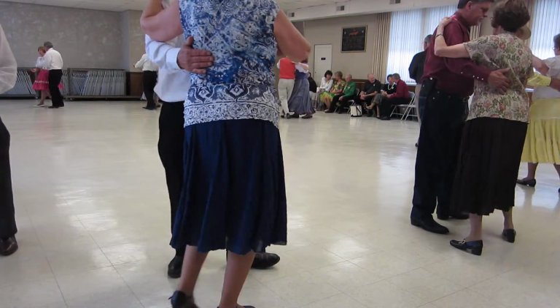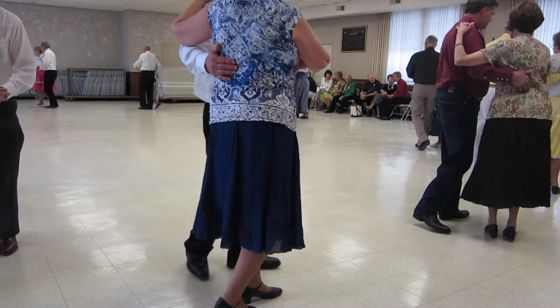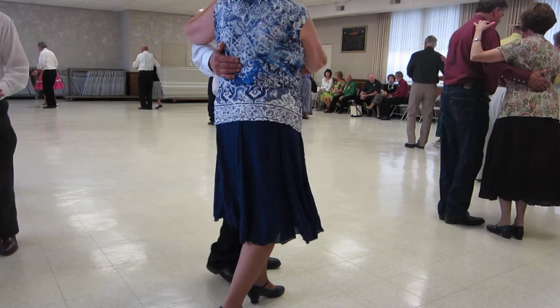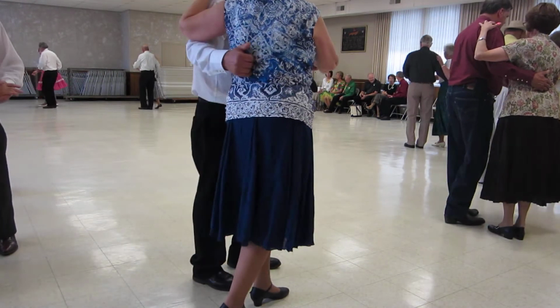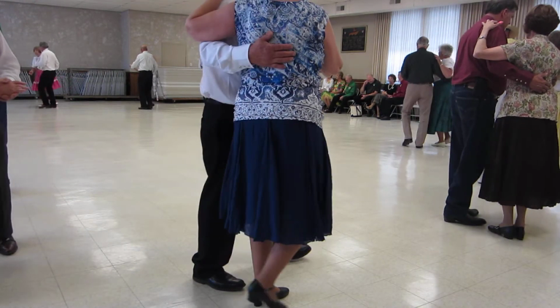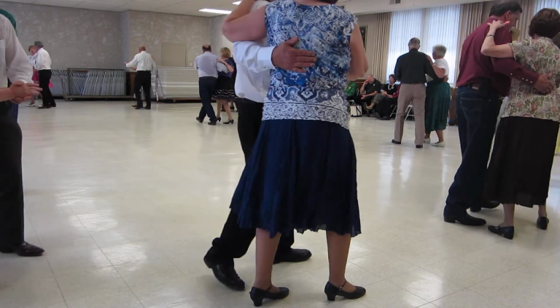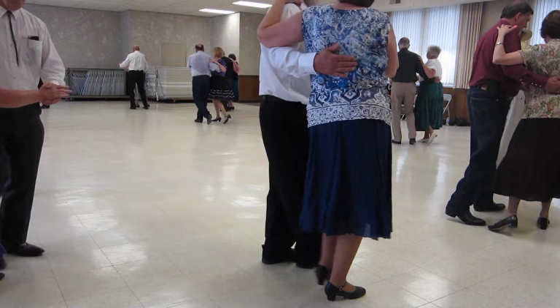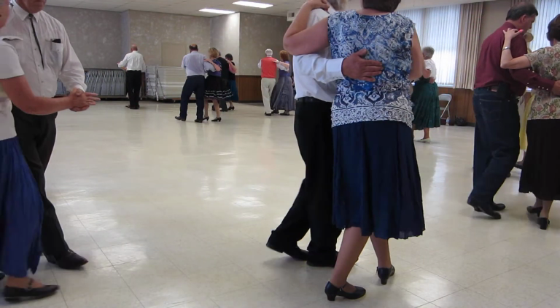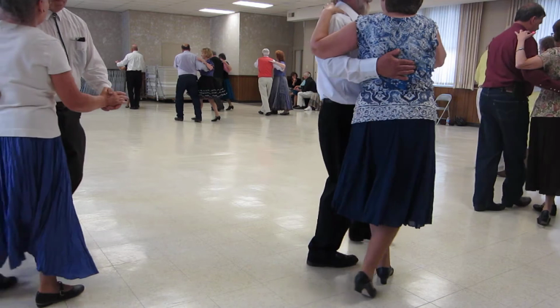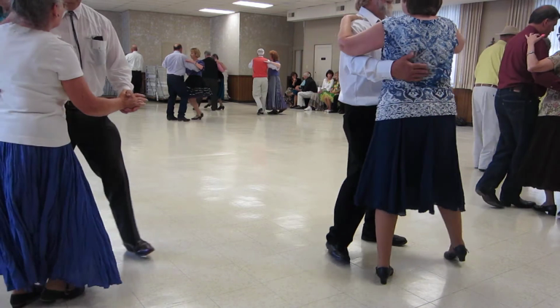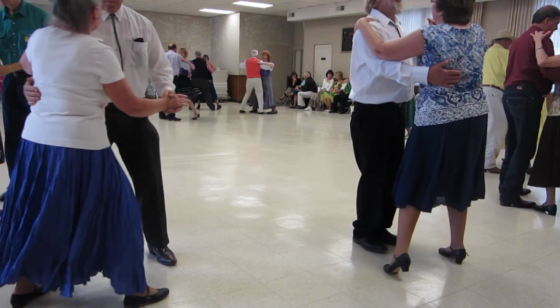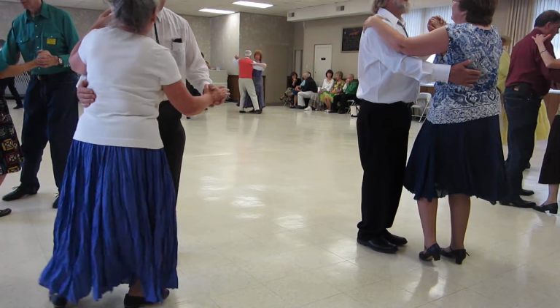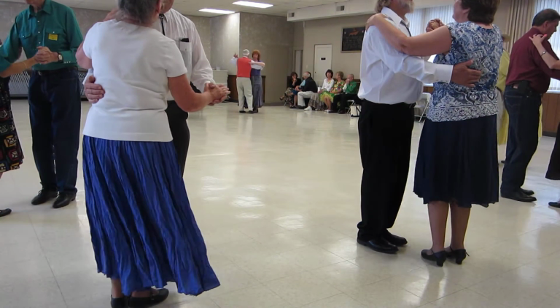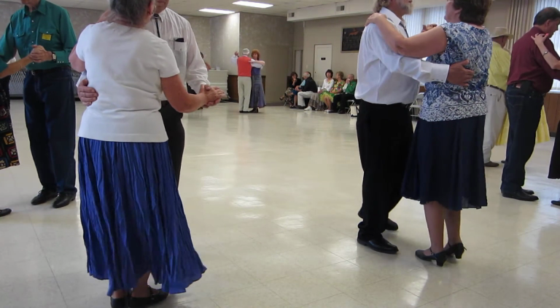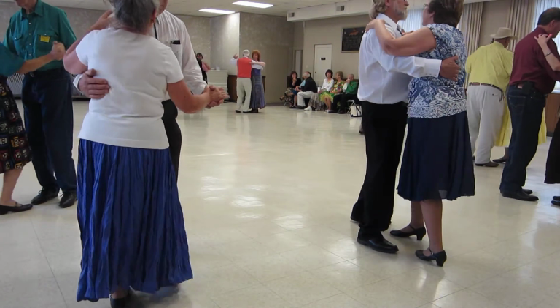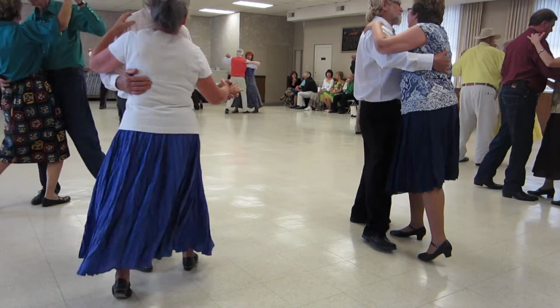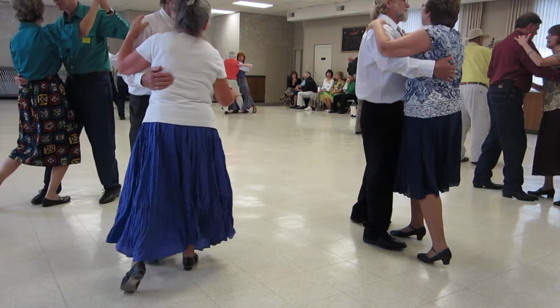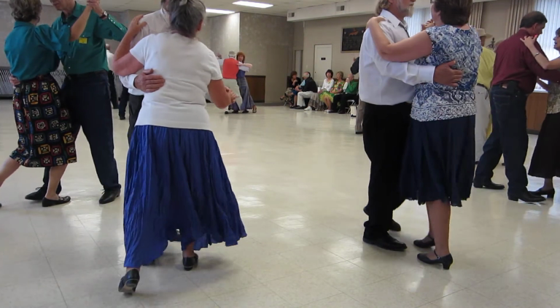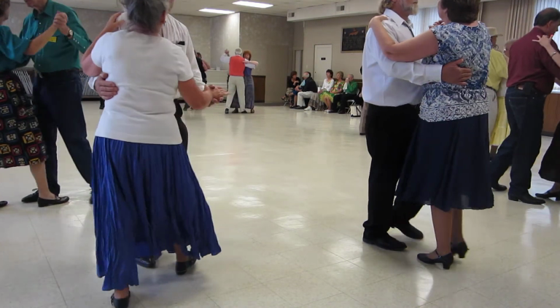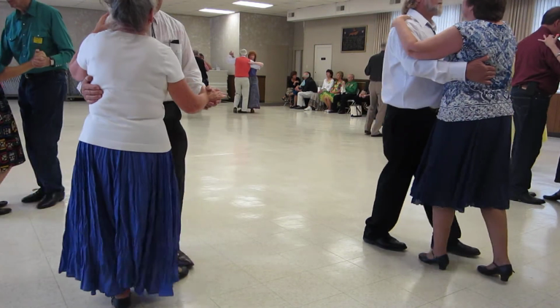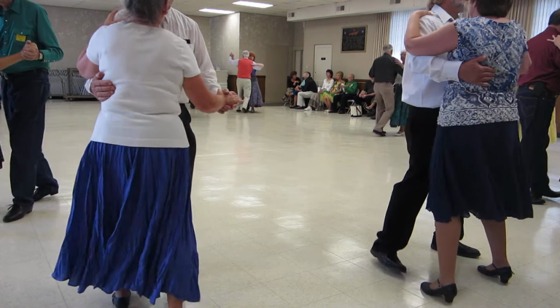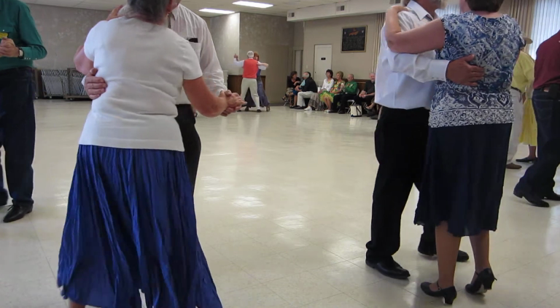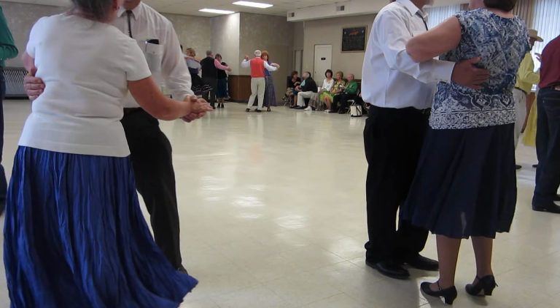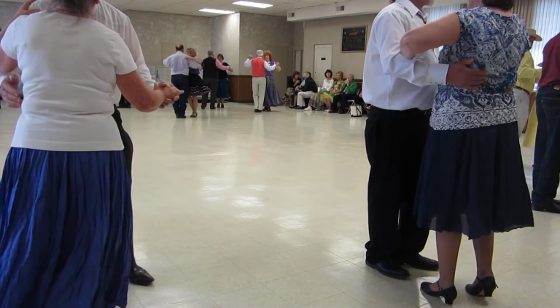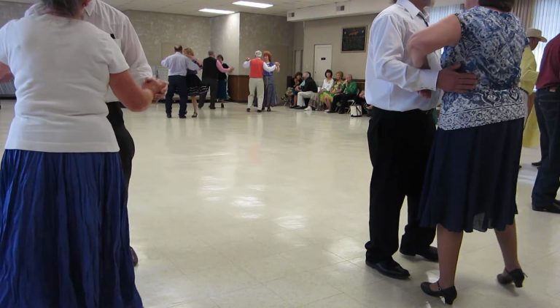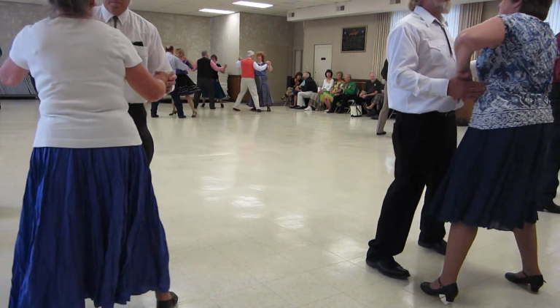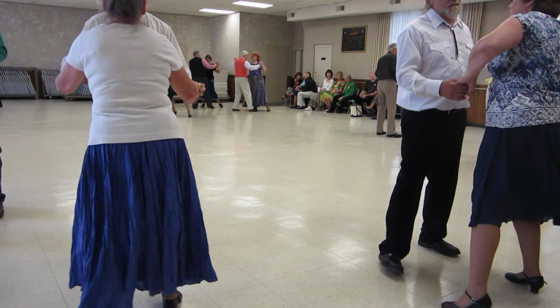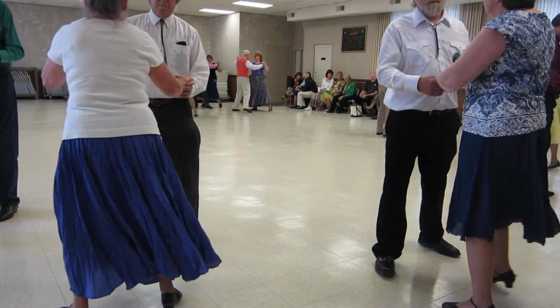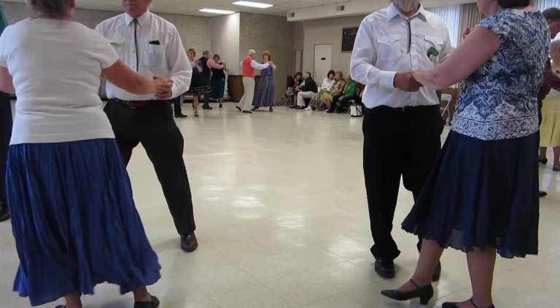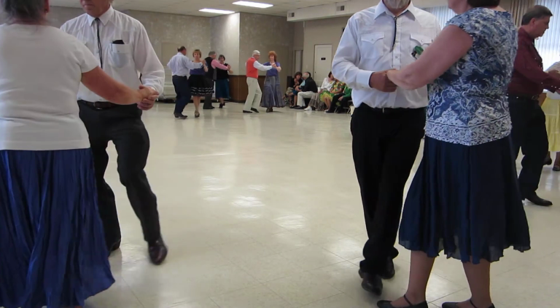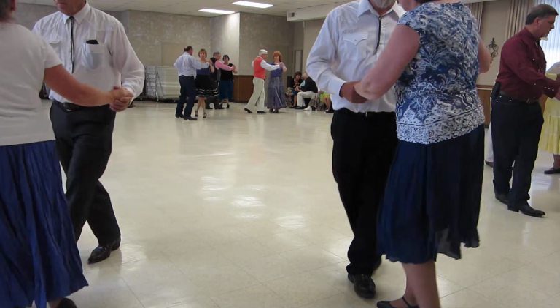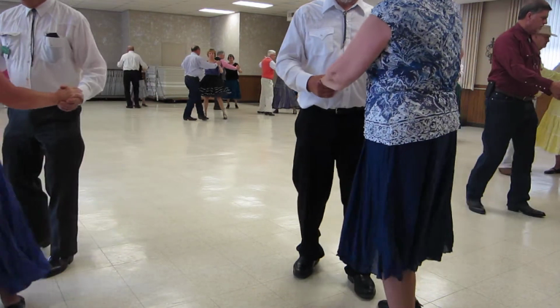Slow walk in face, slow side draw close. Corte recover, tango draw close. Corte recover, tango draw, butterfly, traveling door — slow, slow, slow, don't rush them.